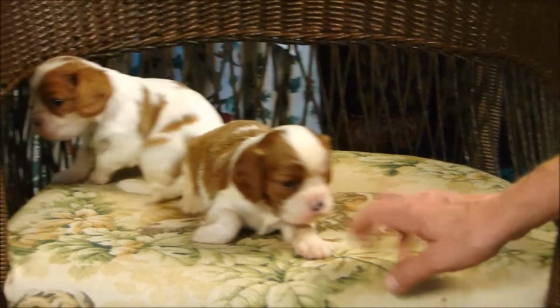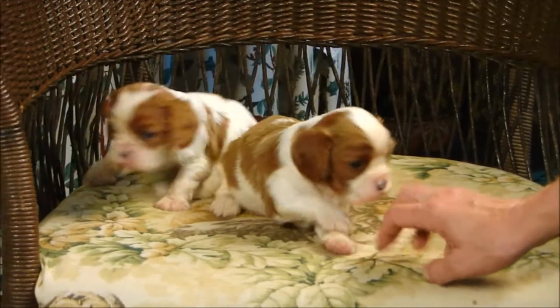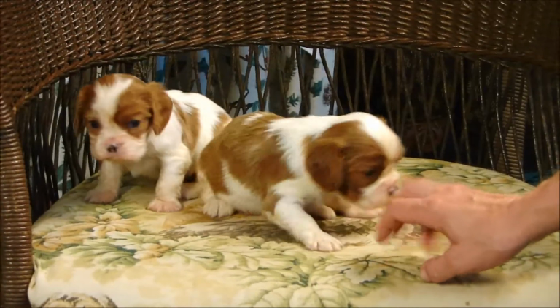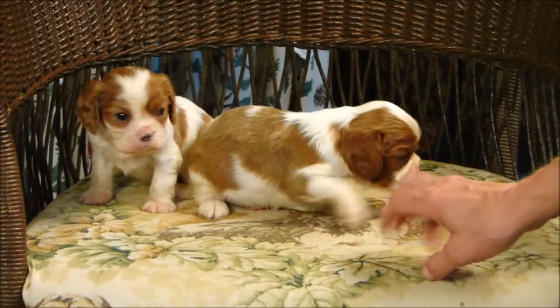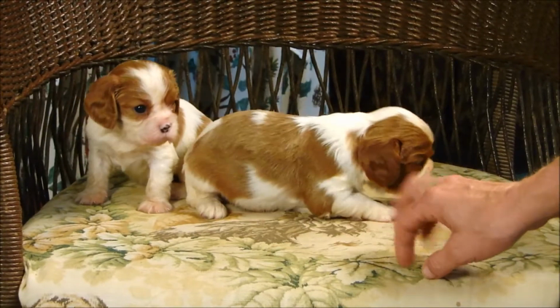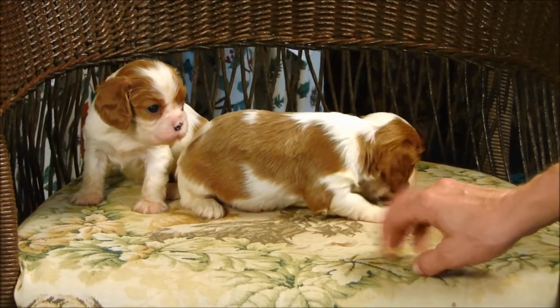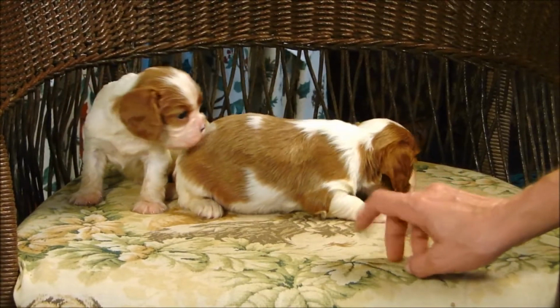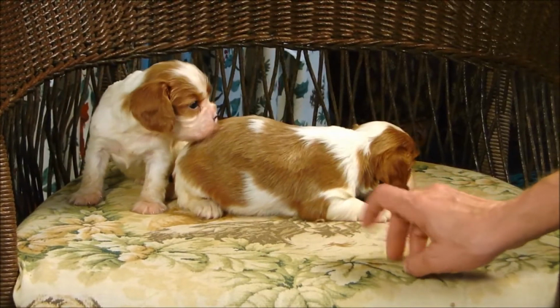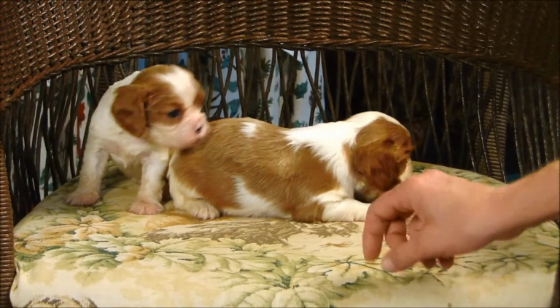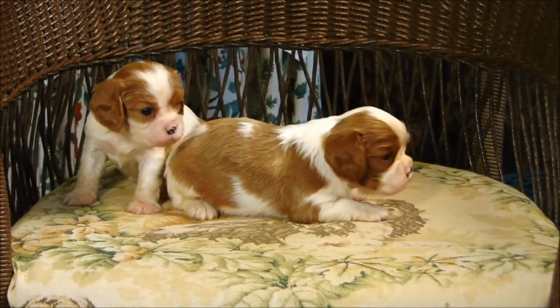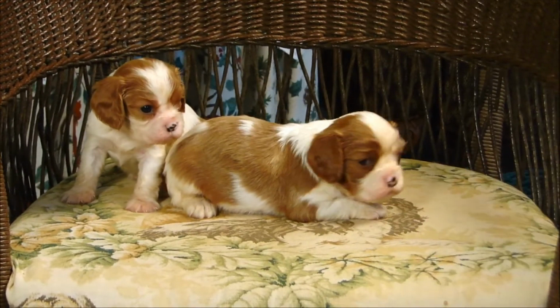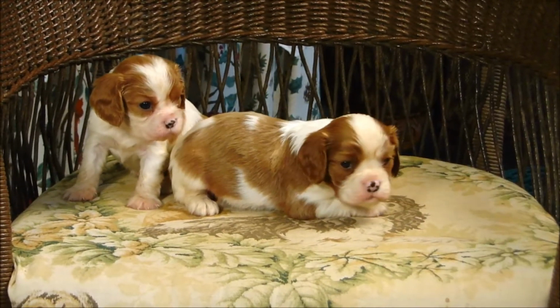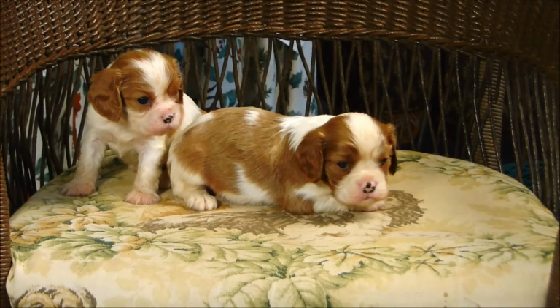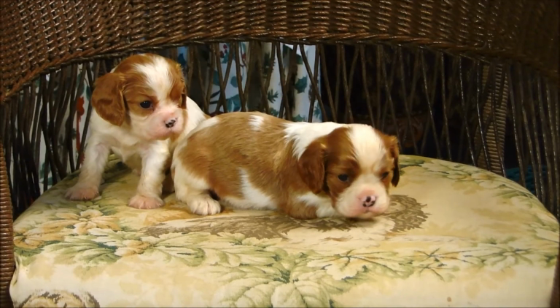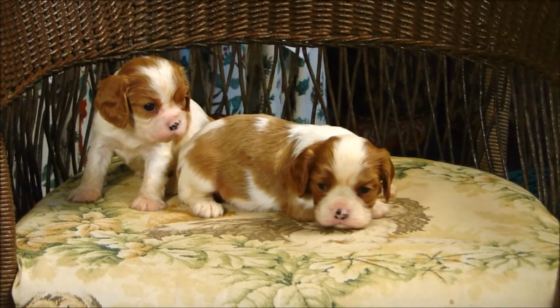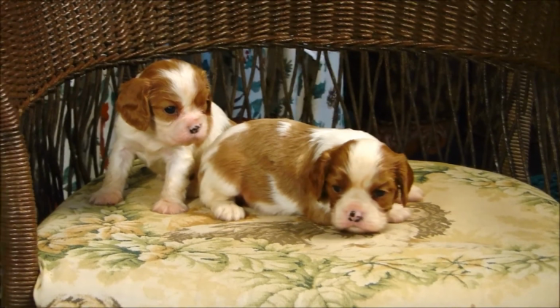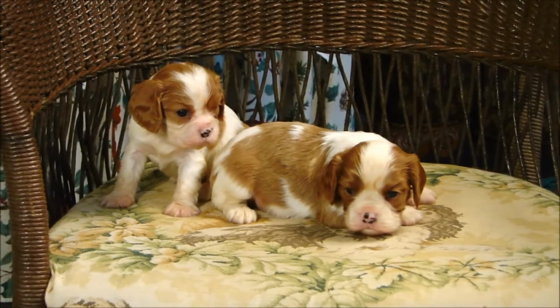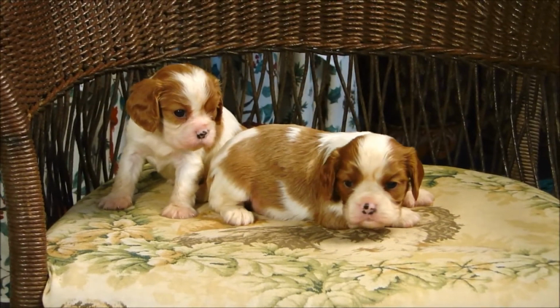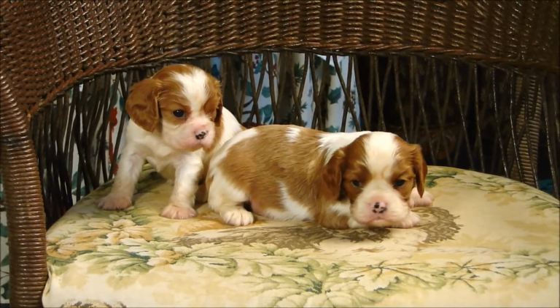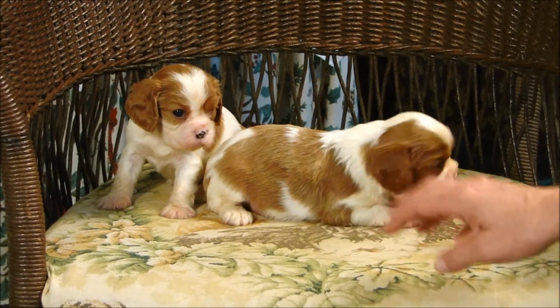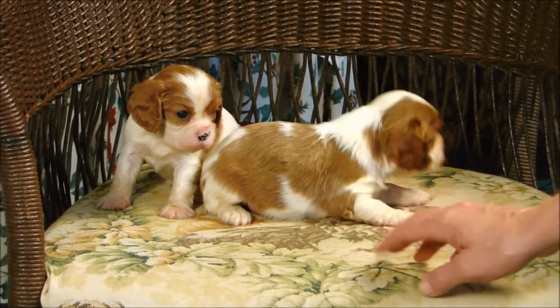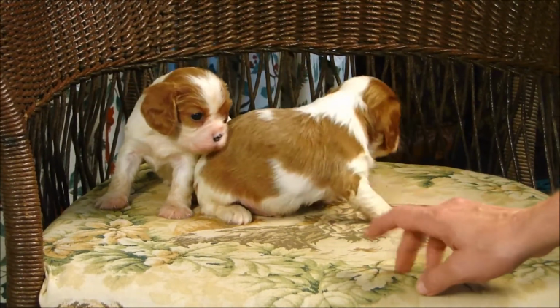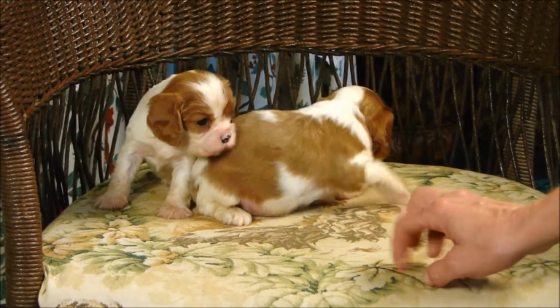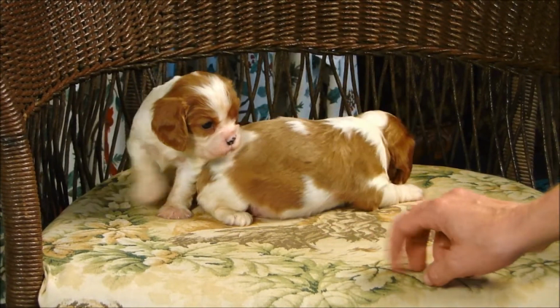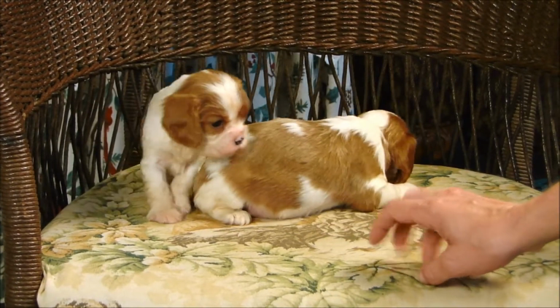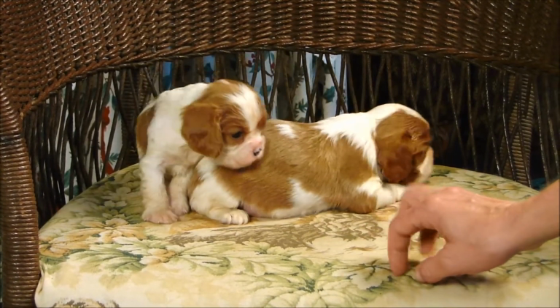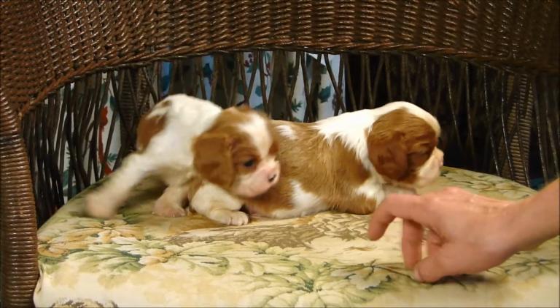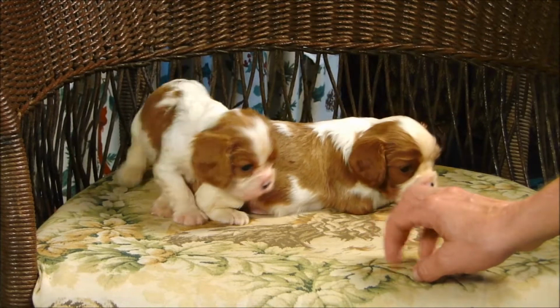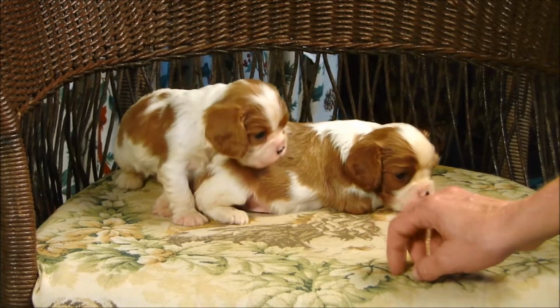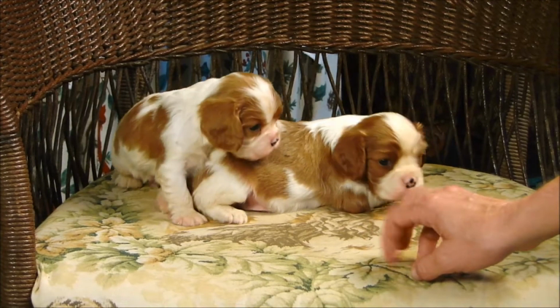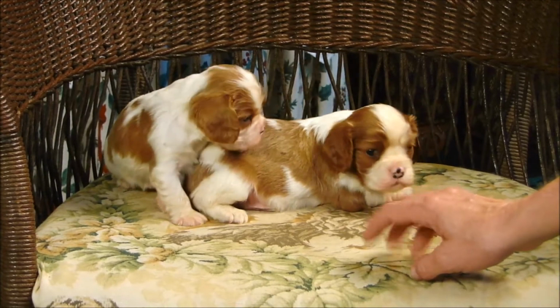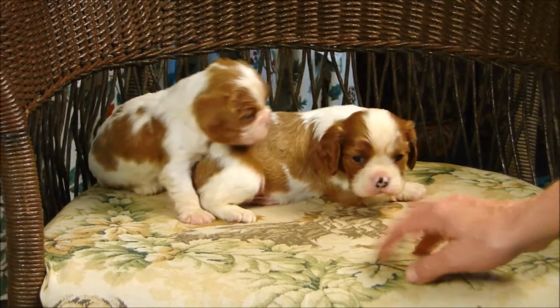He's a cute little fellow. The little one looks to me more like Harry, his daddy. He does. And the bigger one looks like Duke, the granddad.